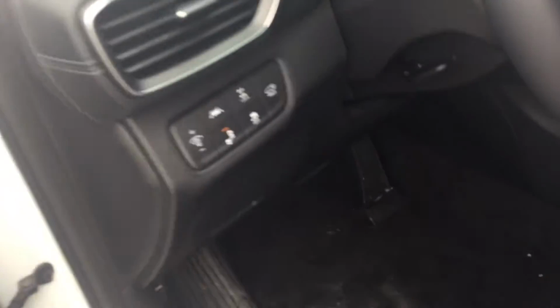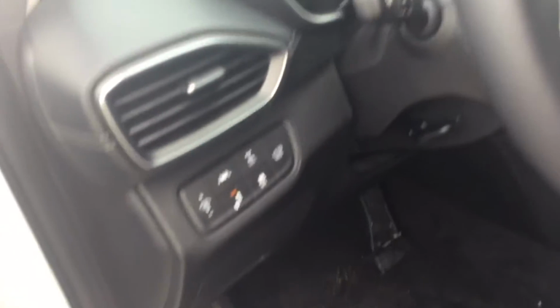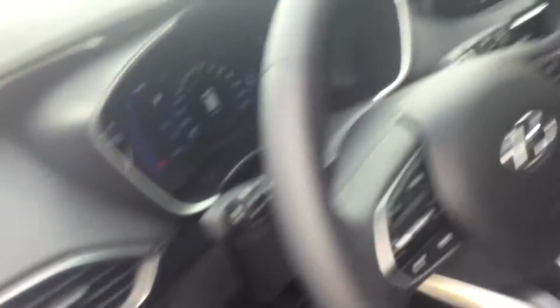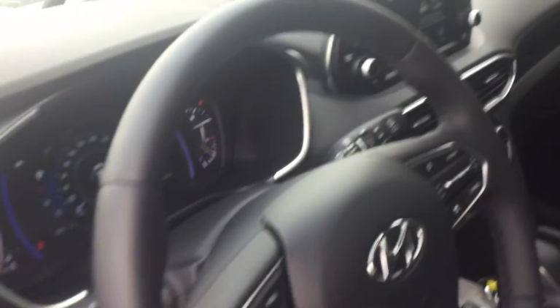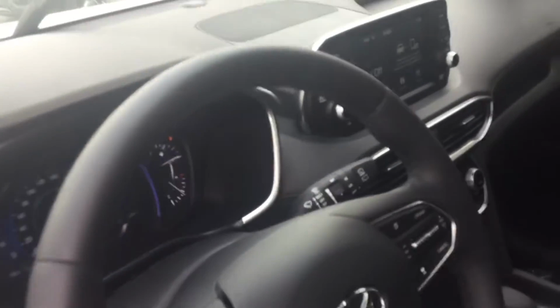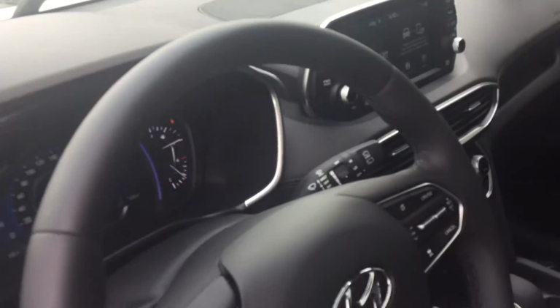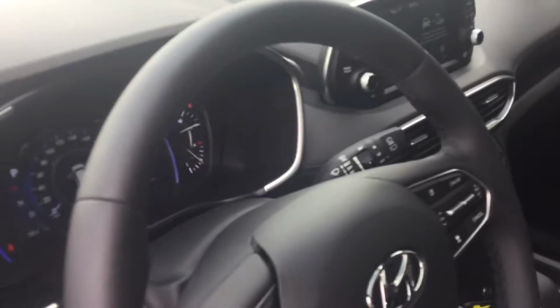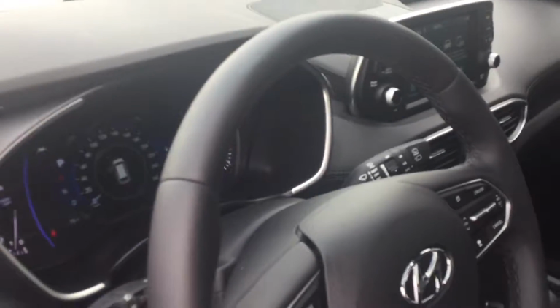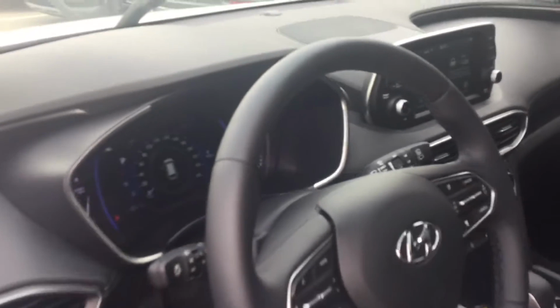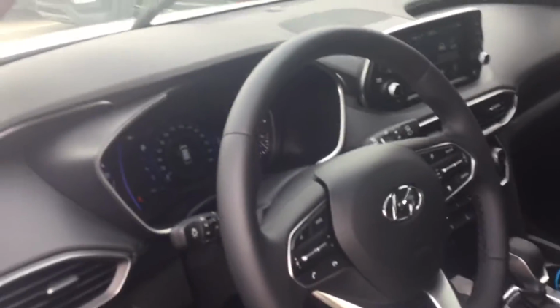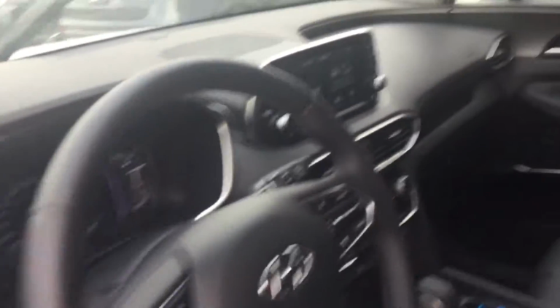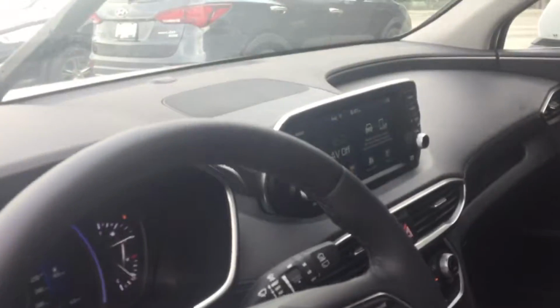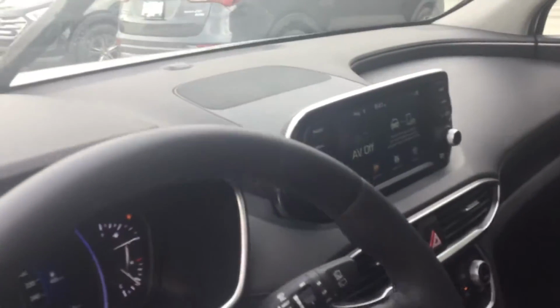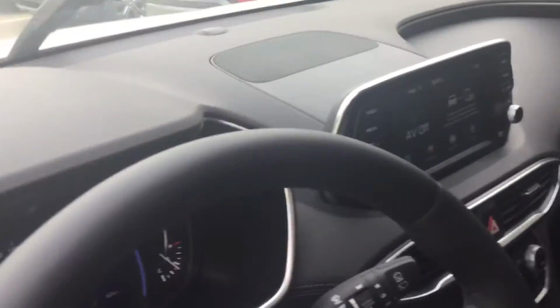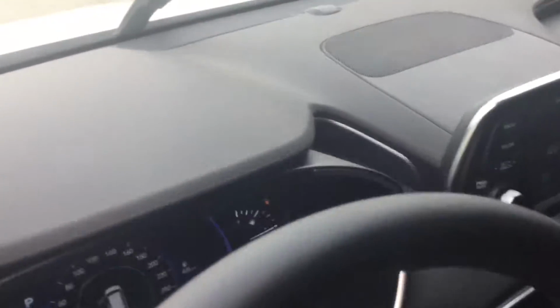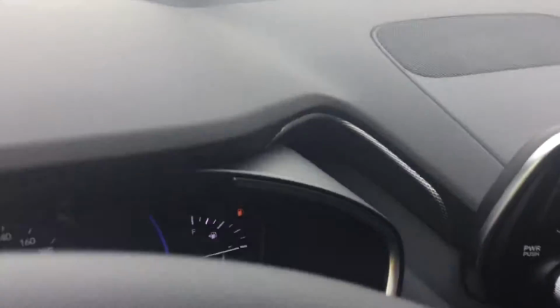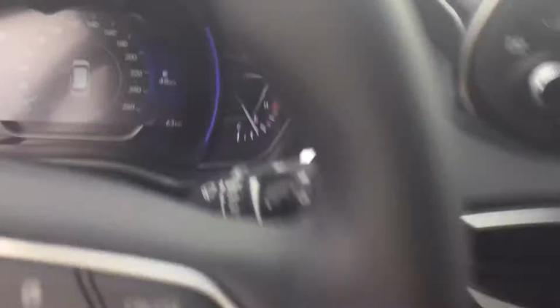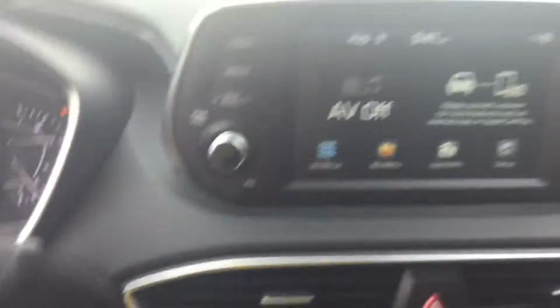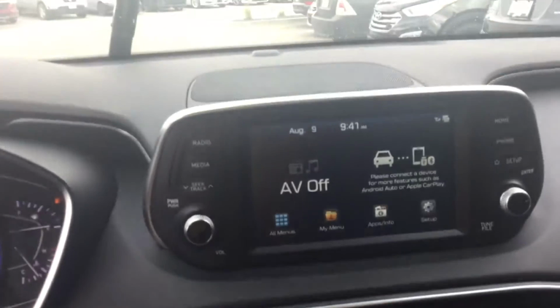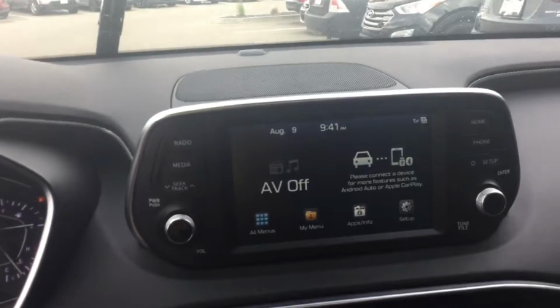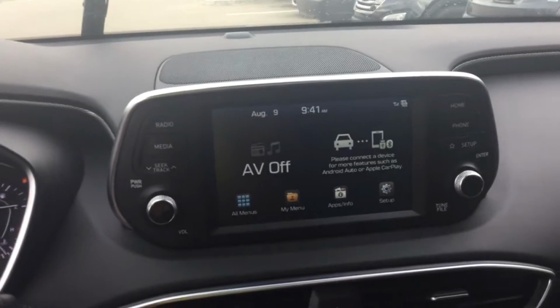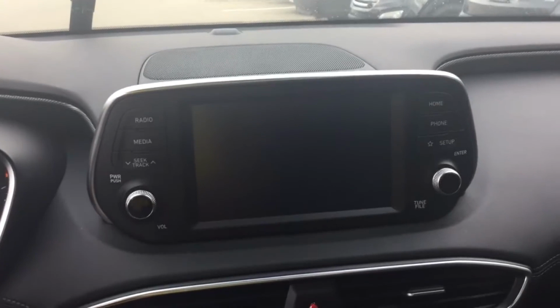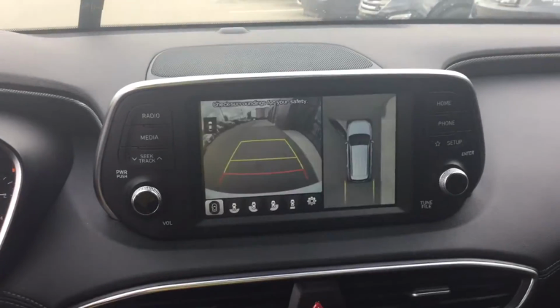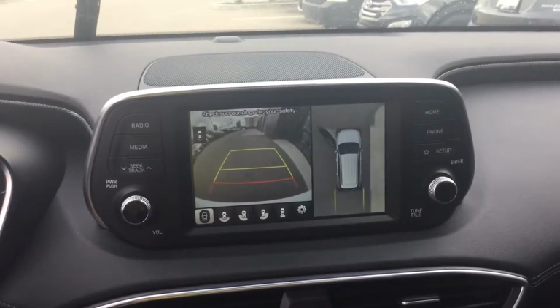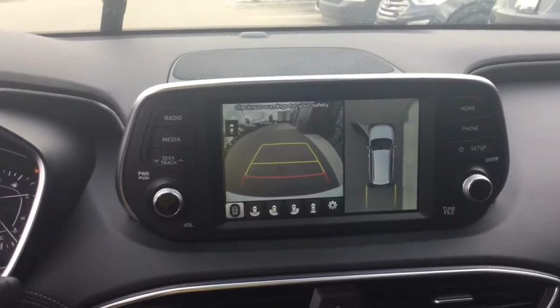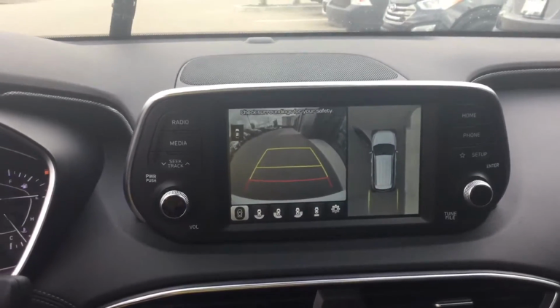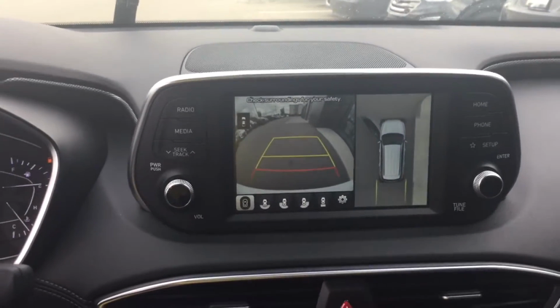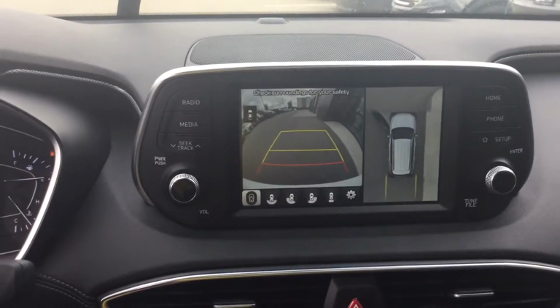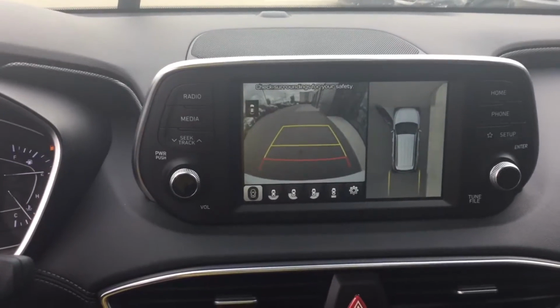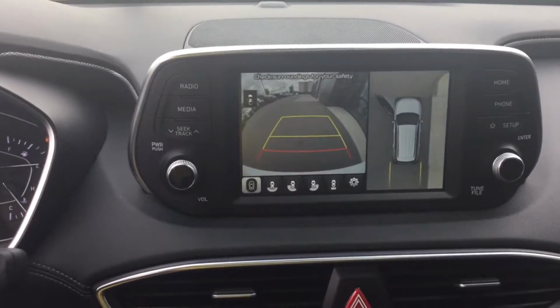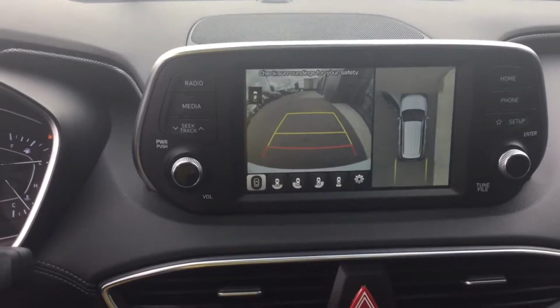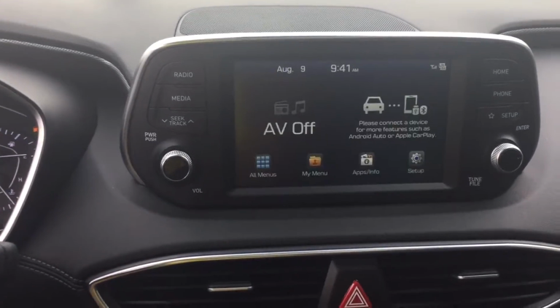With Android Auto, Apple CarPlay, it's all-wheel drive. It comes with a backup camera, which is always a neat feature. As you can see, it's pretty clean. A beautiful, beautiful sight.